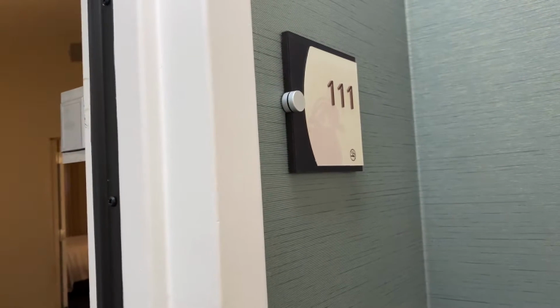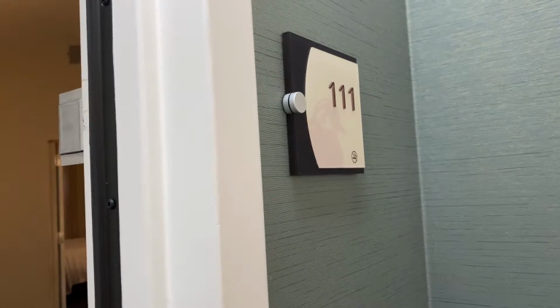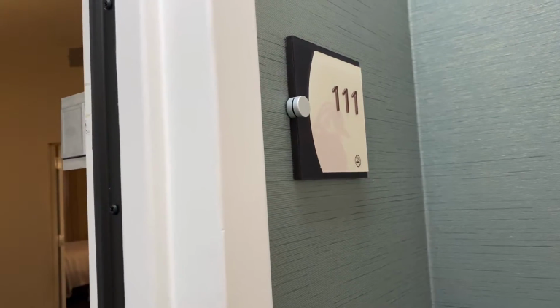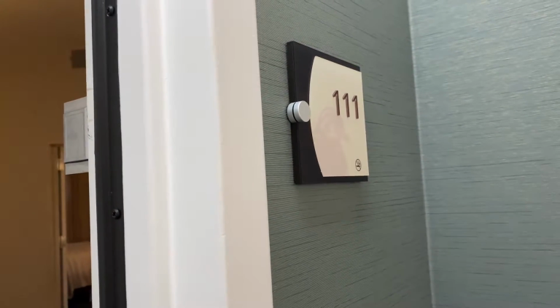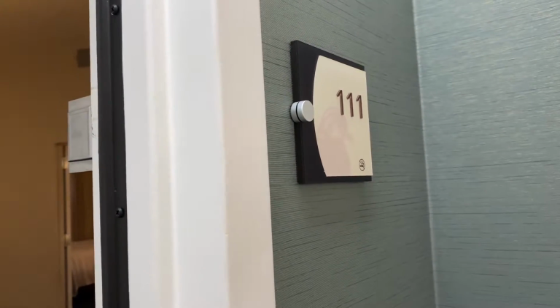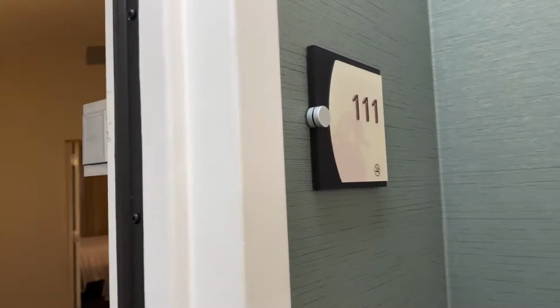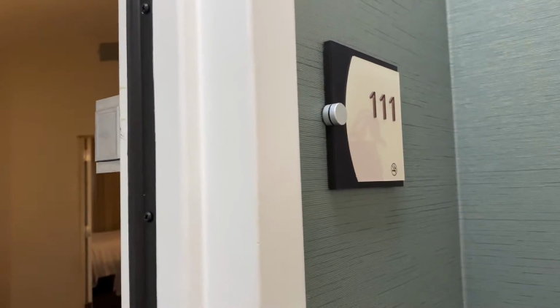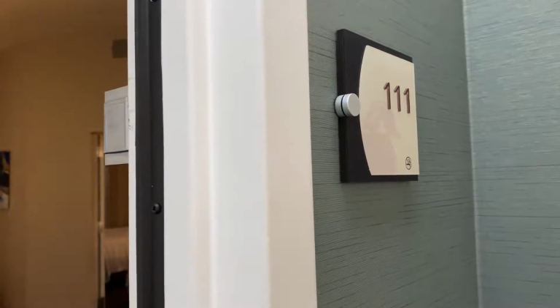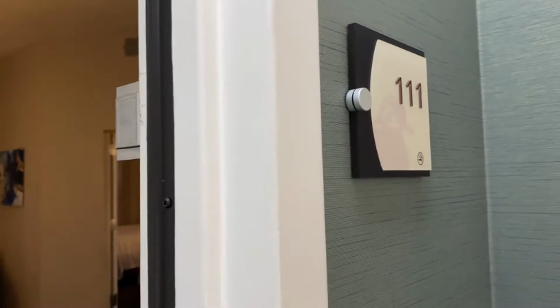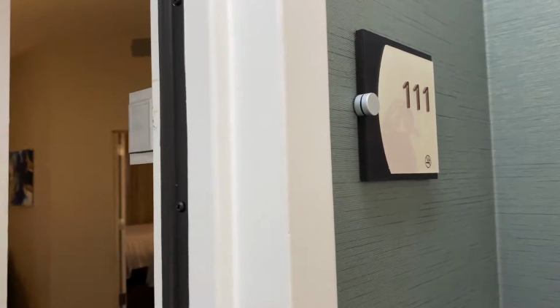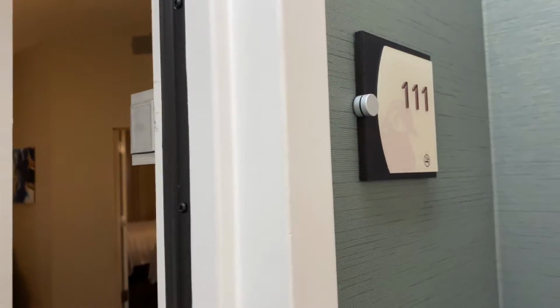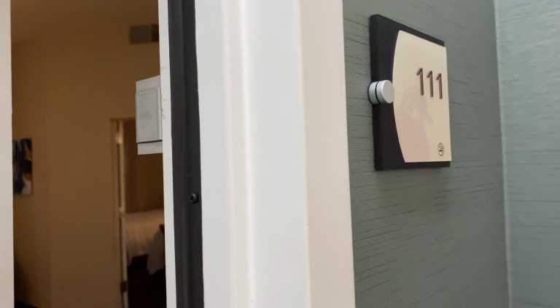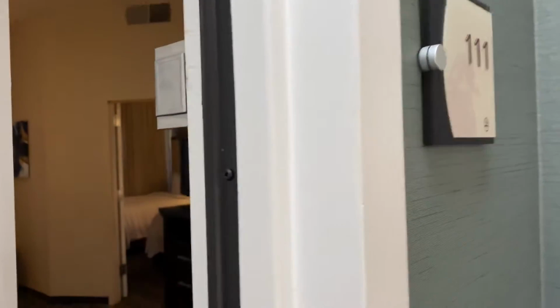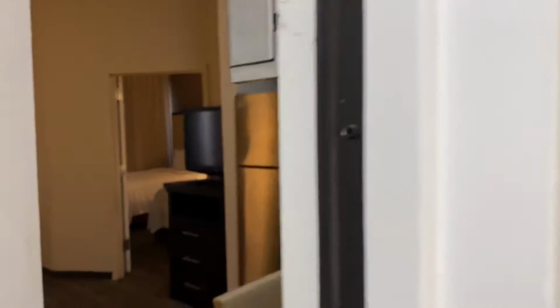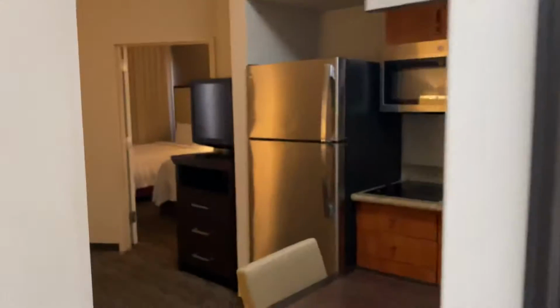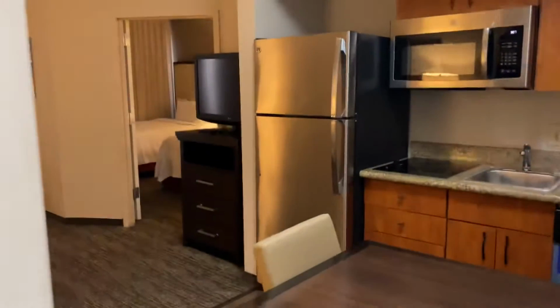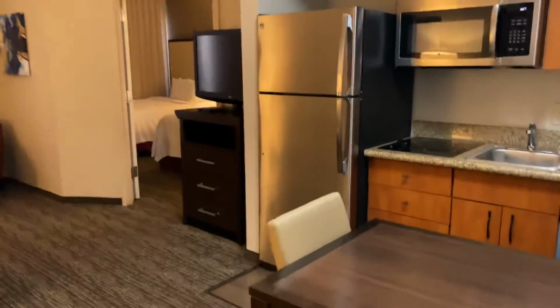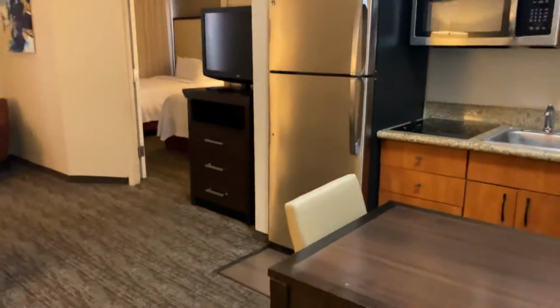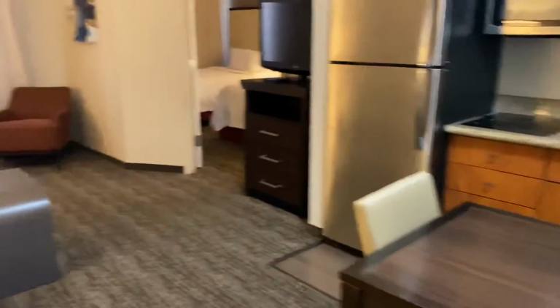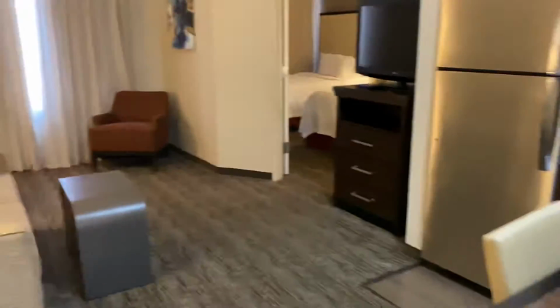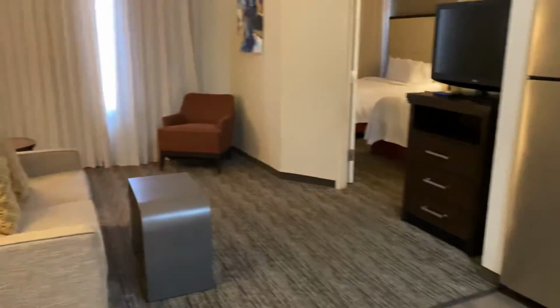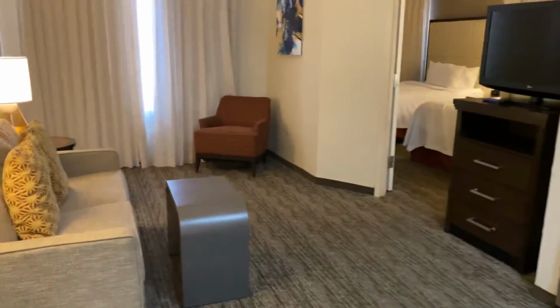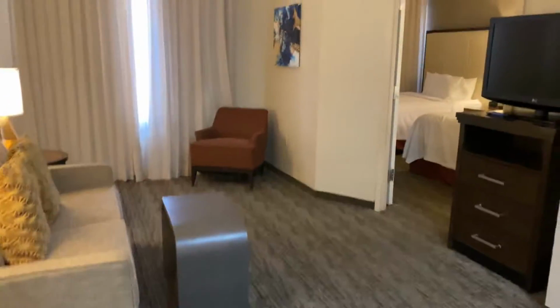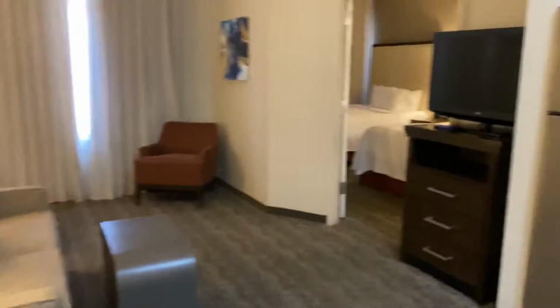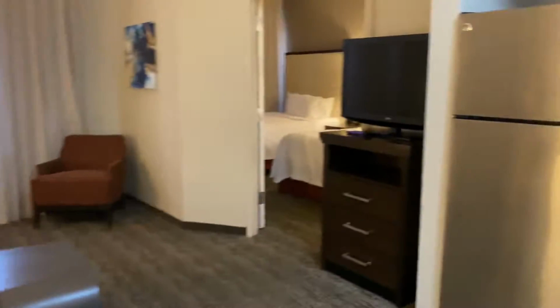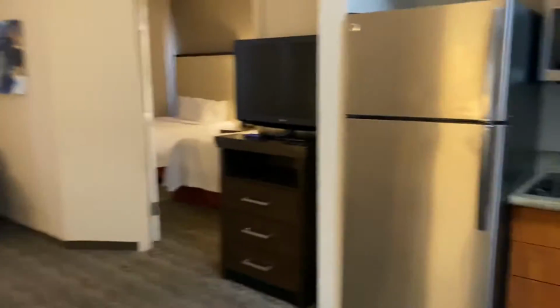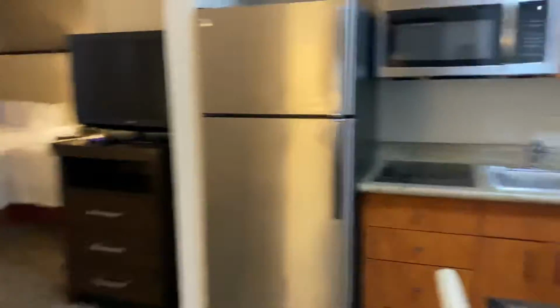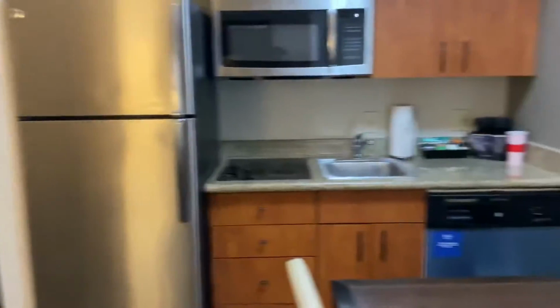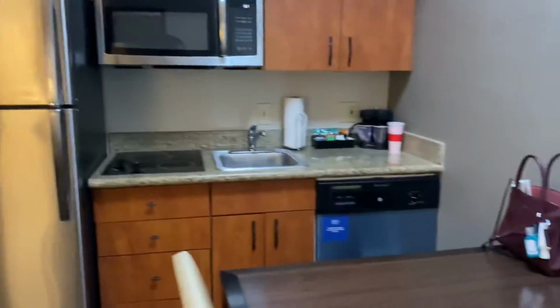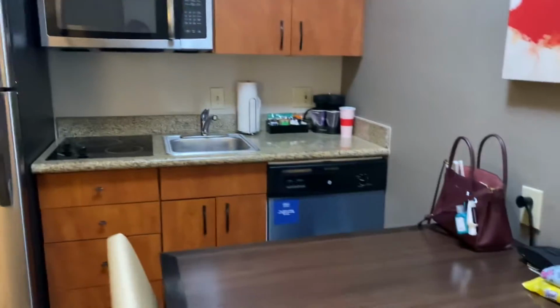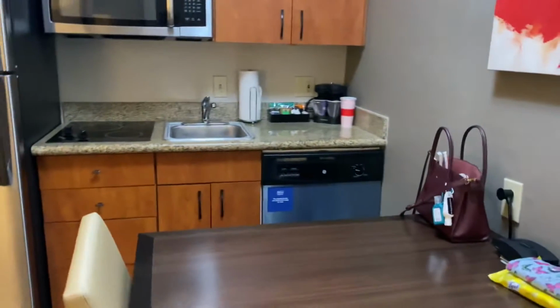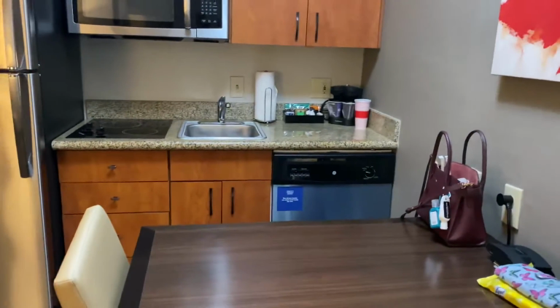We are in room 111 at the Homewood Suites in Phoenix Chandler, and this is going to be the two queen bed room. No fireplace for this one.